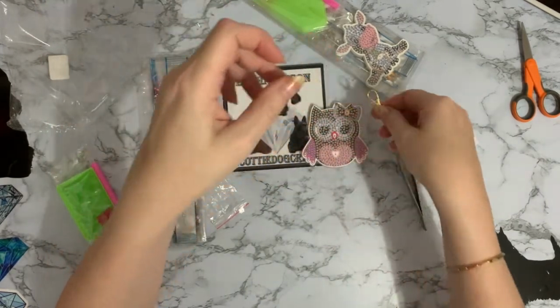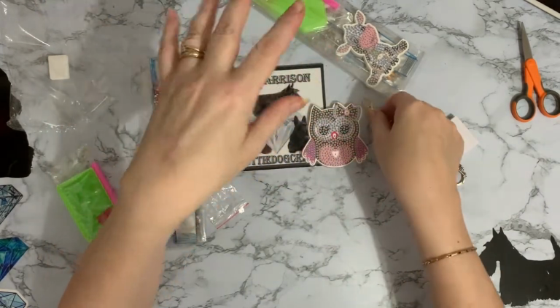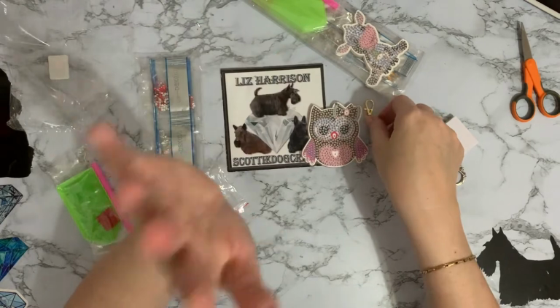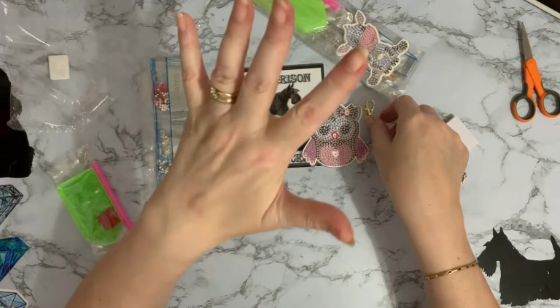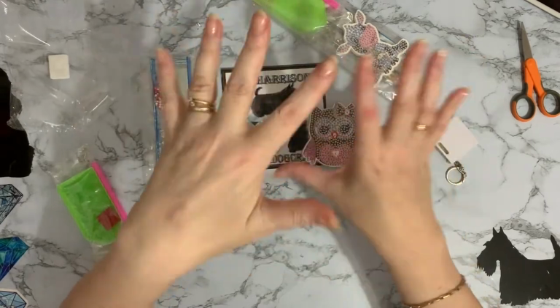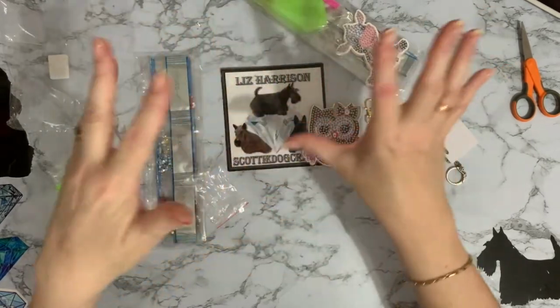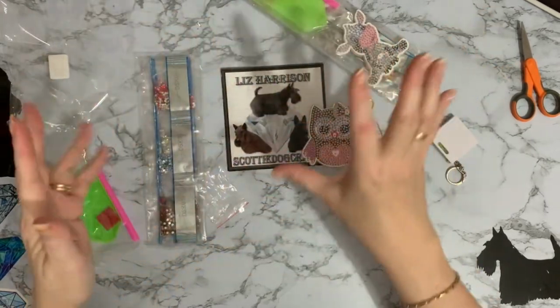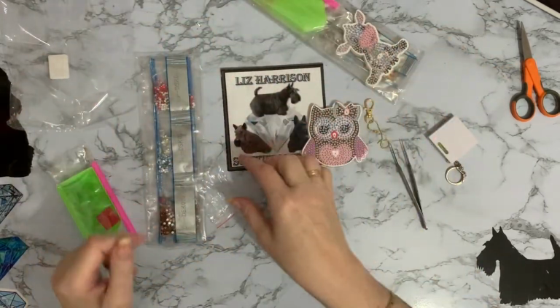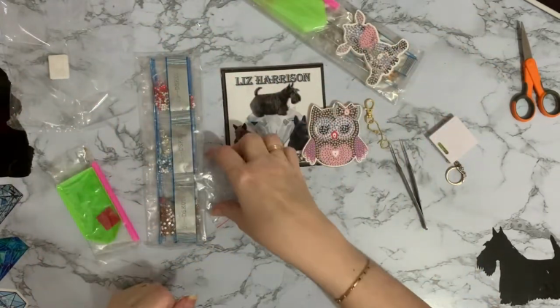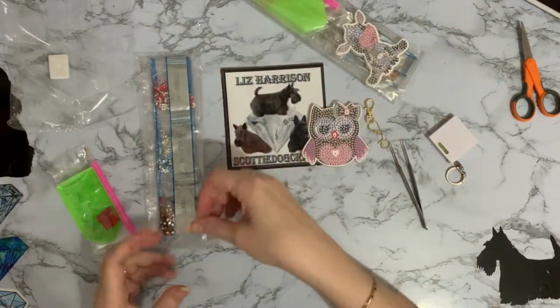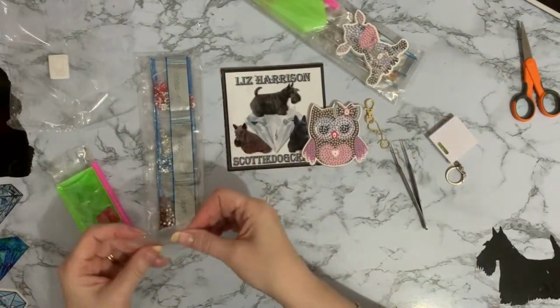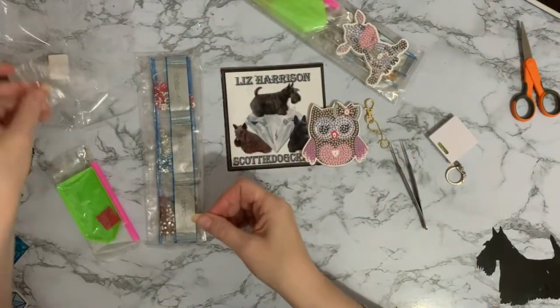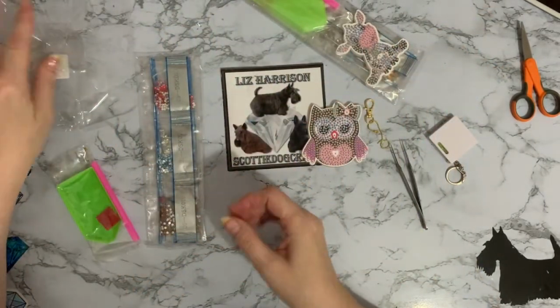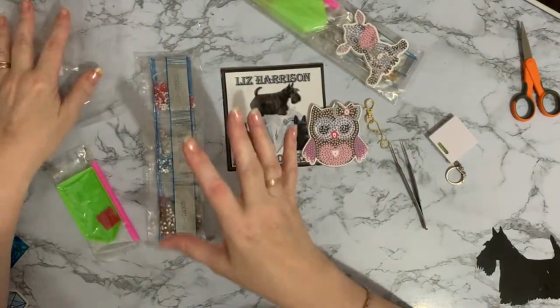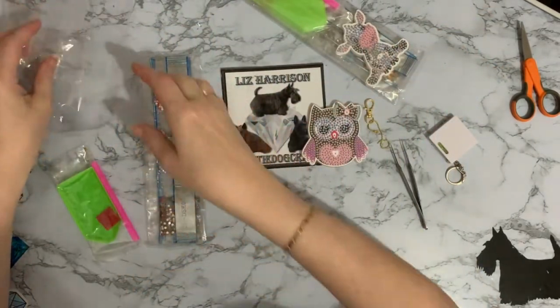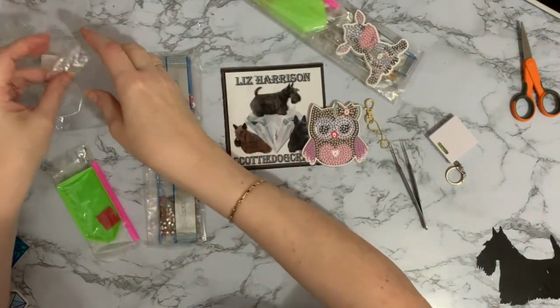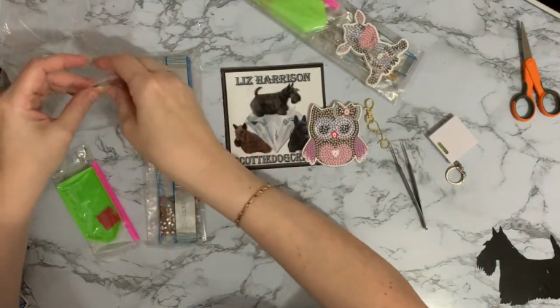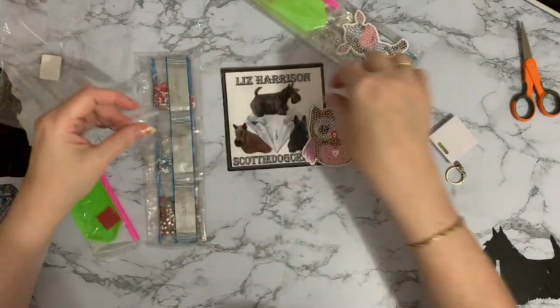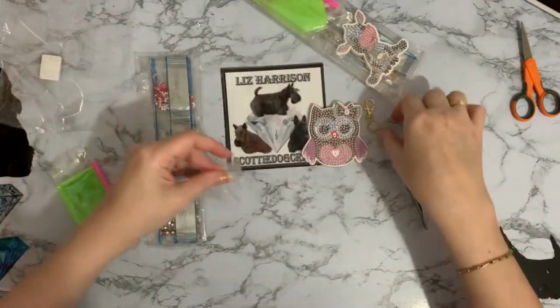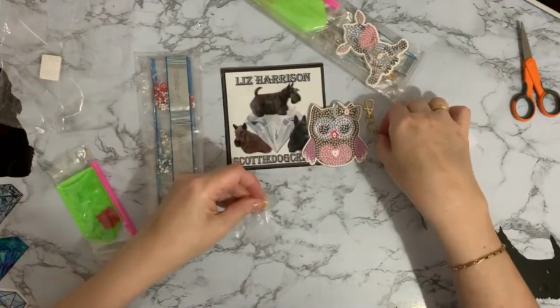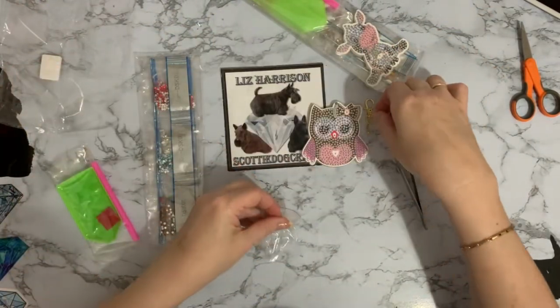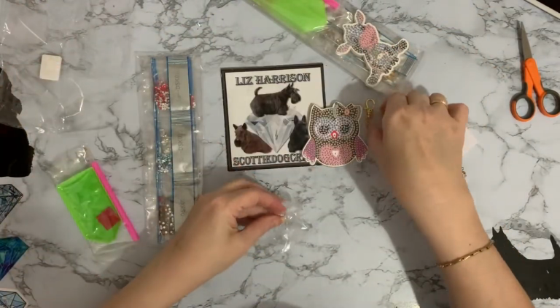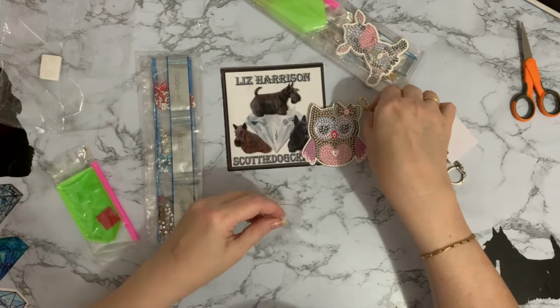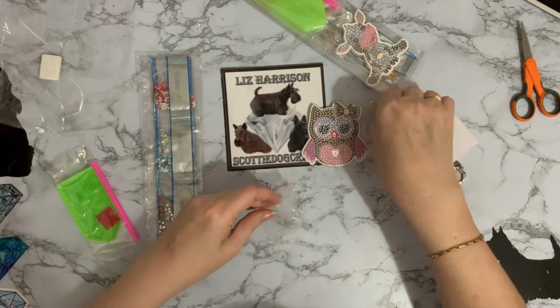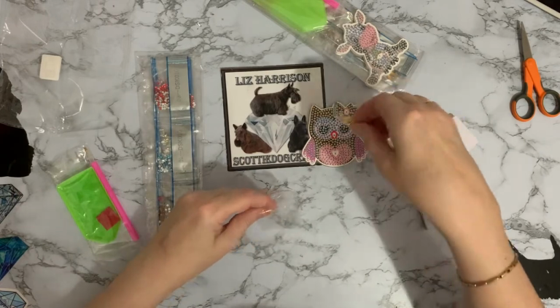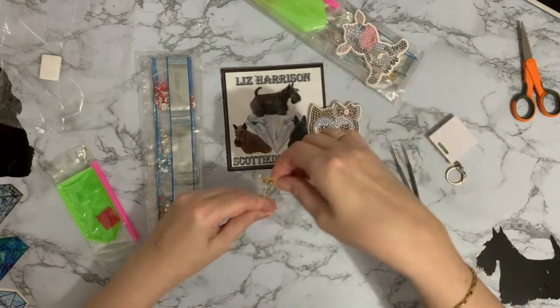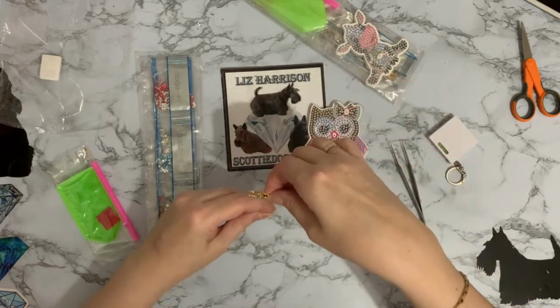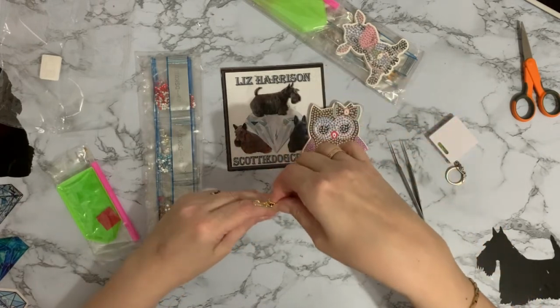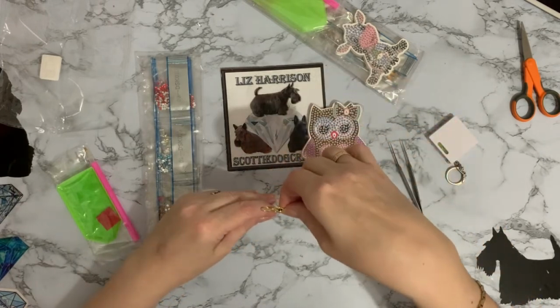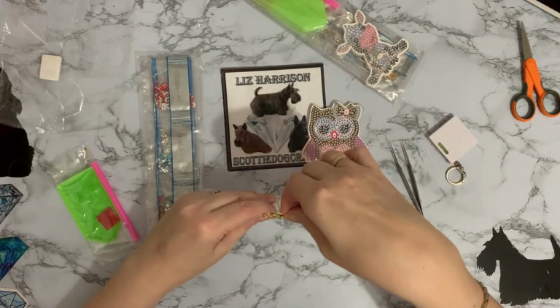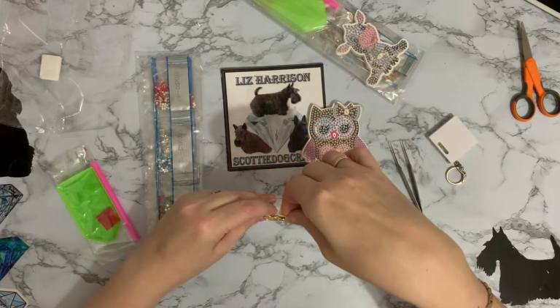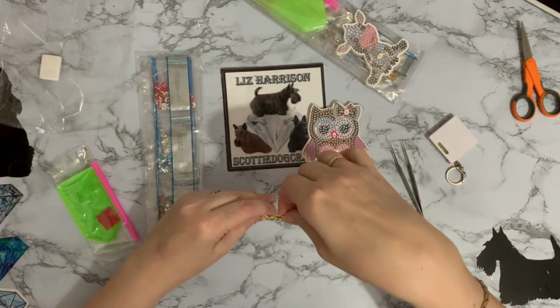No jump rings to fiddle about with - yay! I've had so much trouble with jump rings on these, smashing the special ones we've been doing. Do you know, I'm going to put those back in there before I lose them.